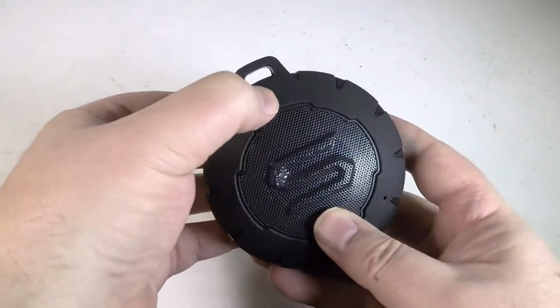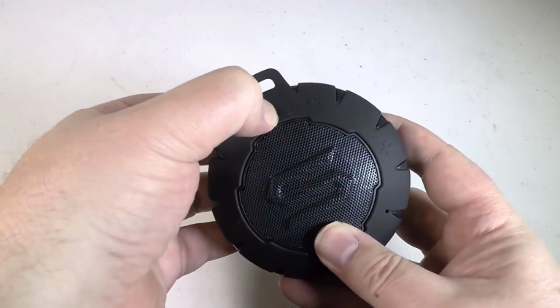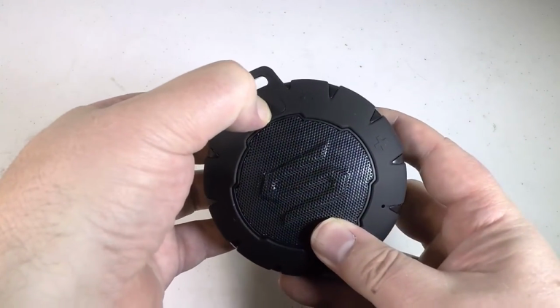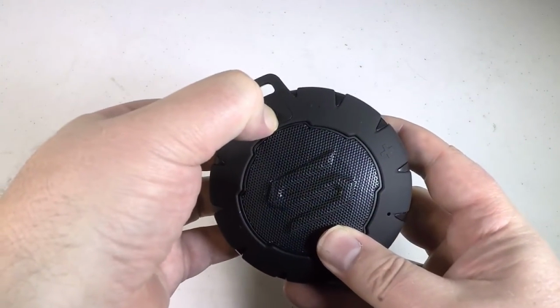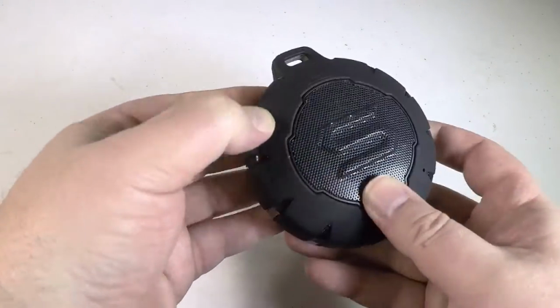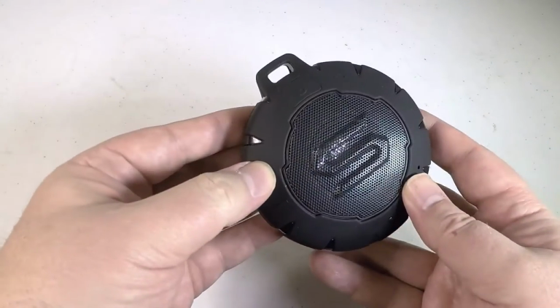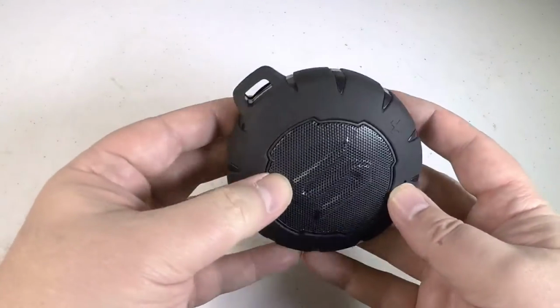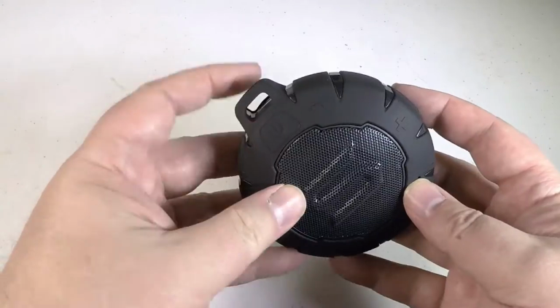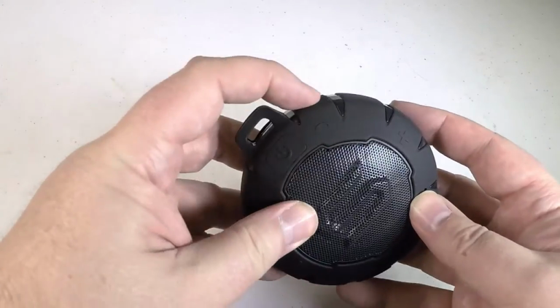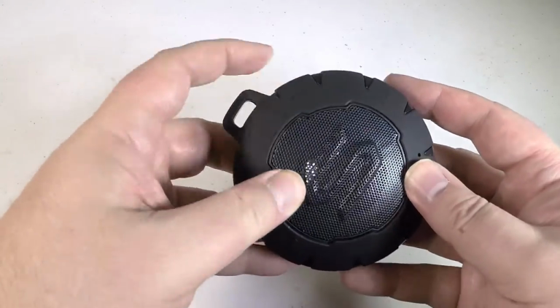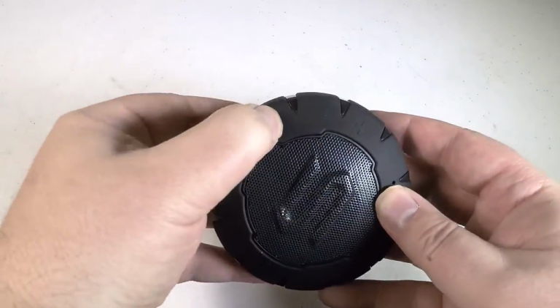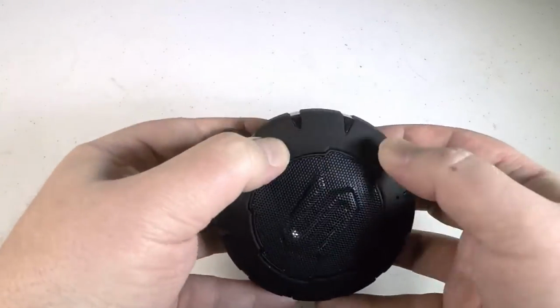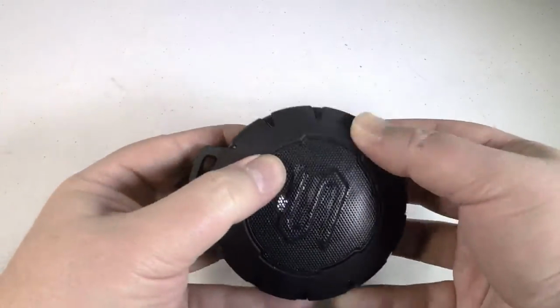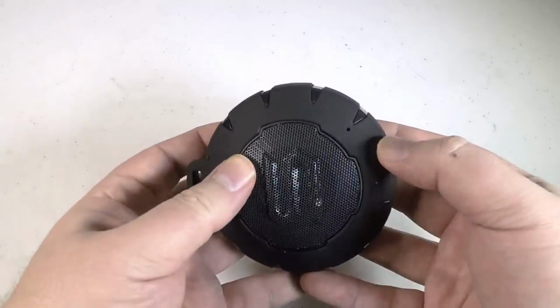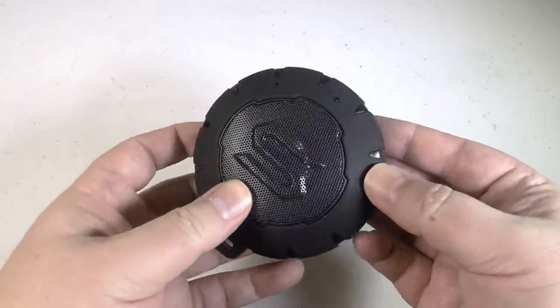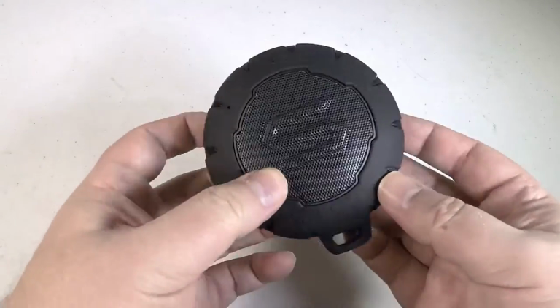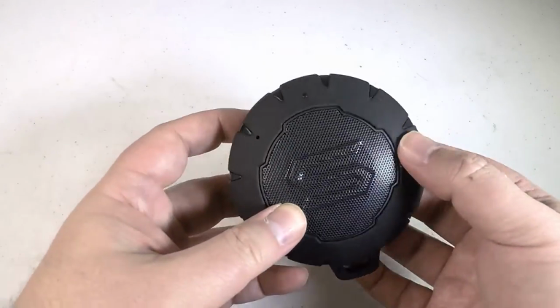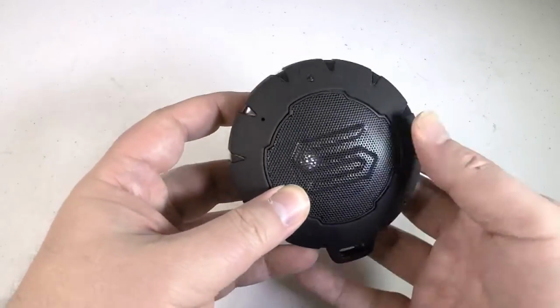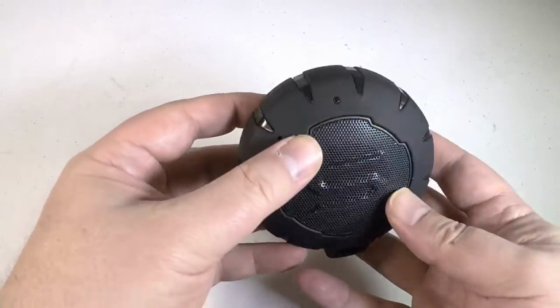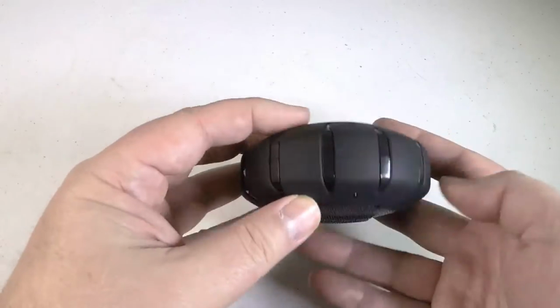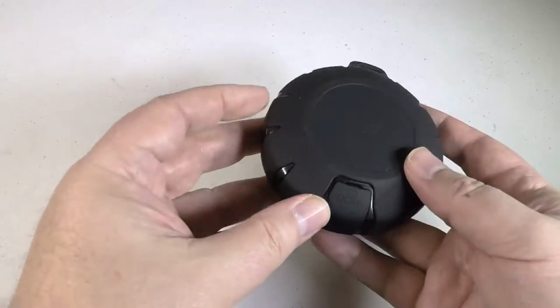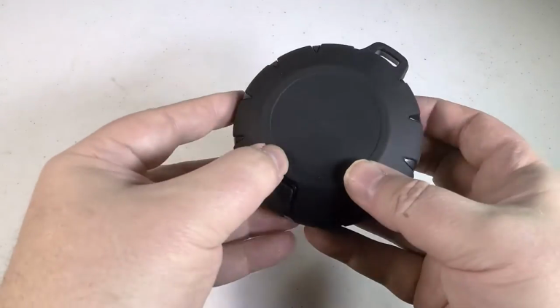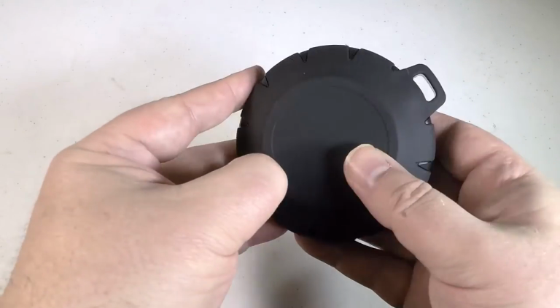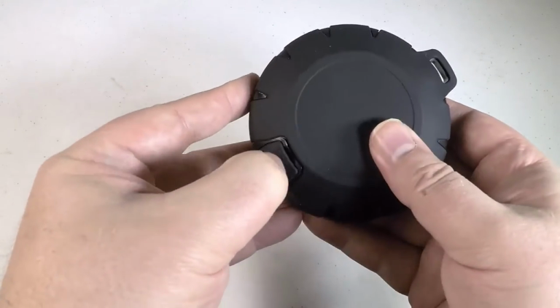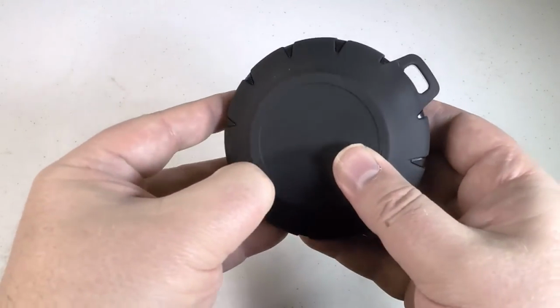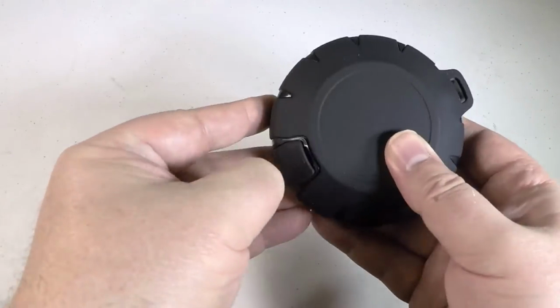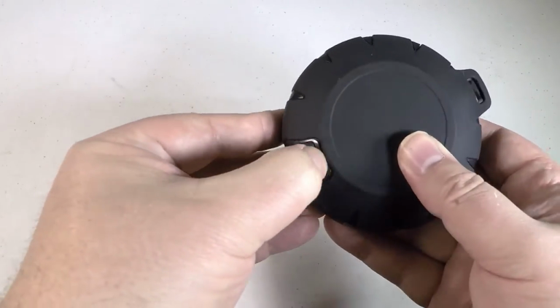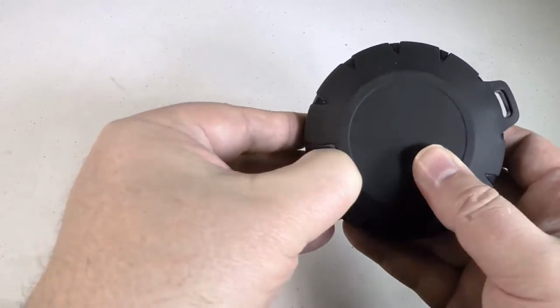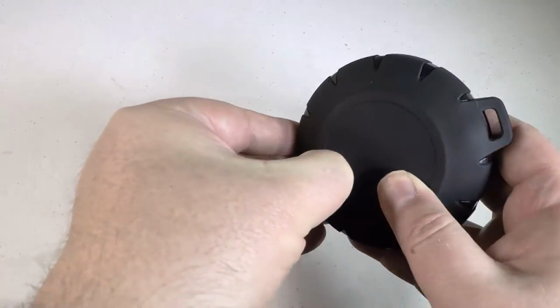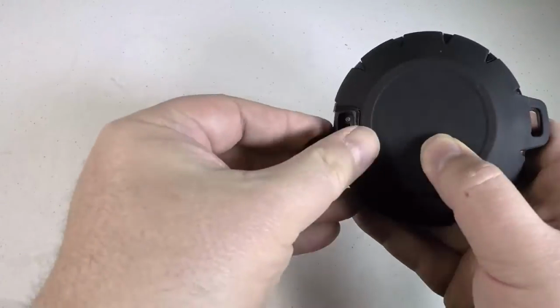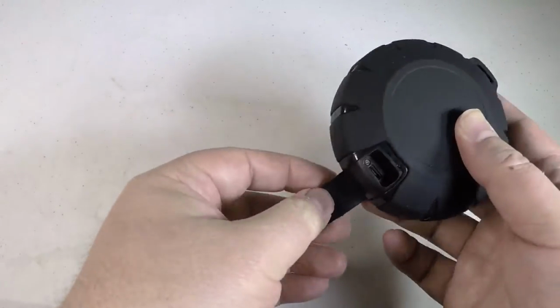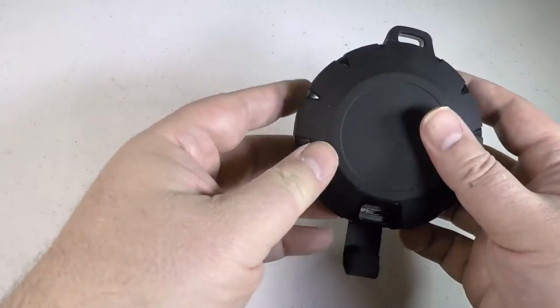You can charge and play in about 3 hours via the micro USB port. It's got a customized carabiner so you can latch it on to just about anything you want to take with you. And away you go.